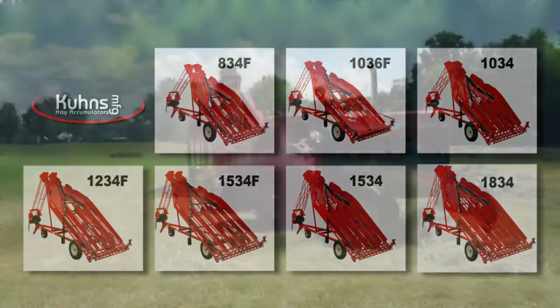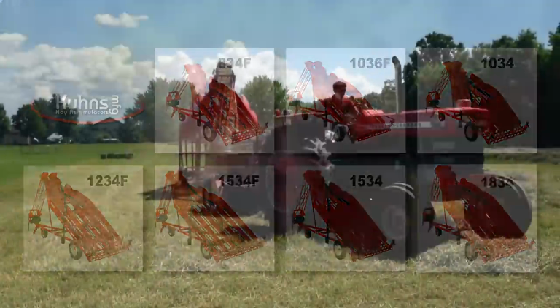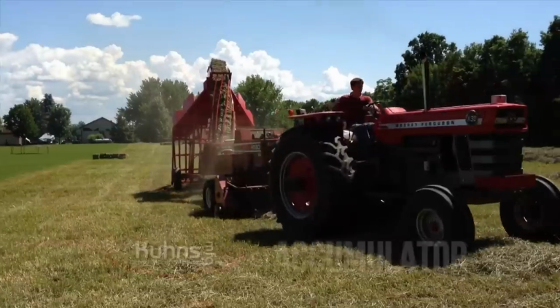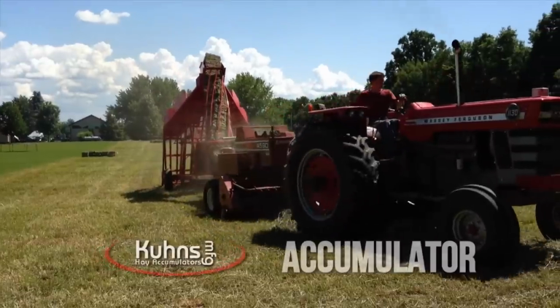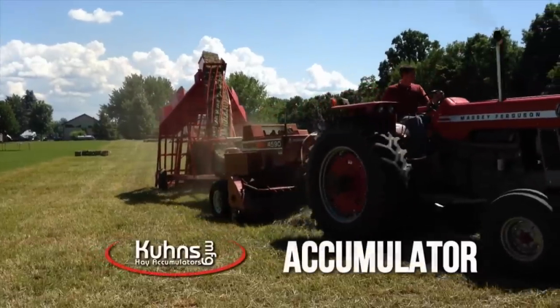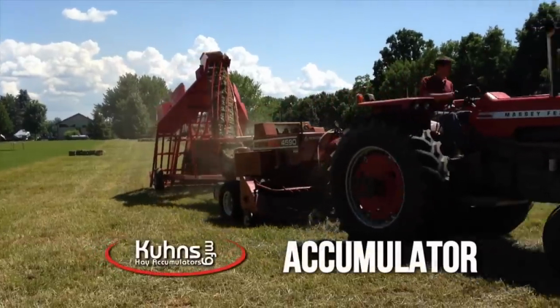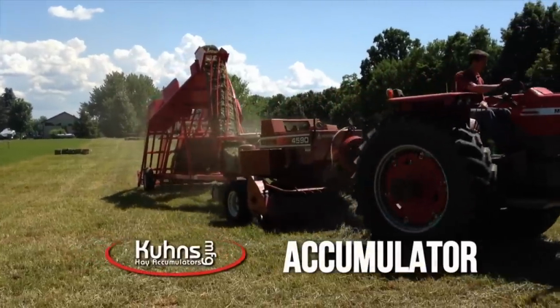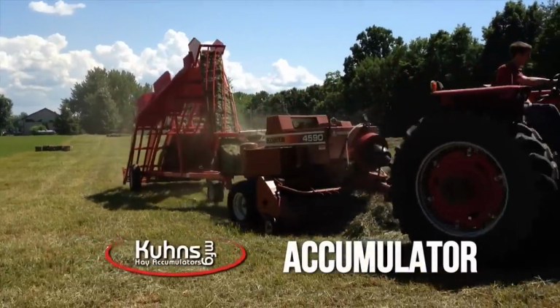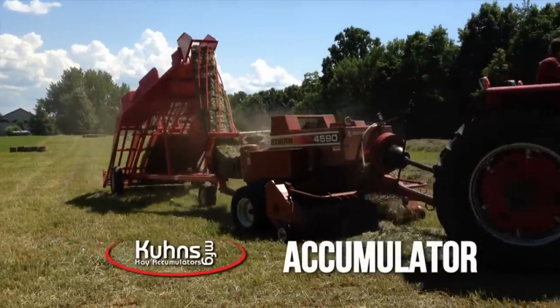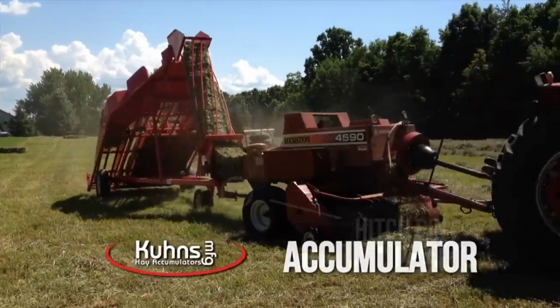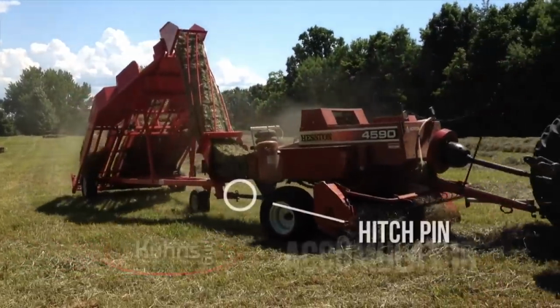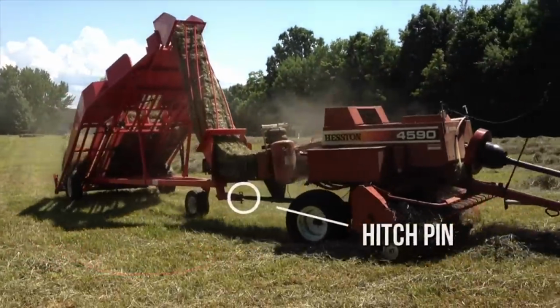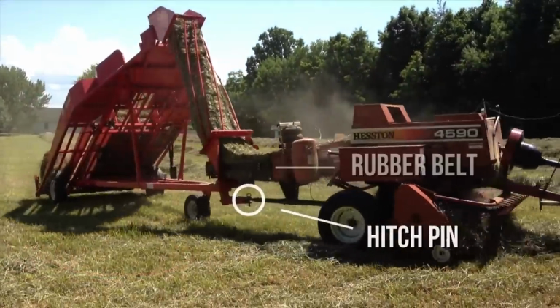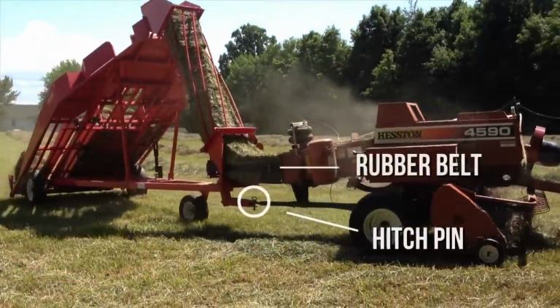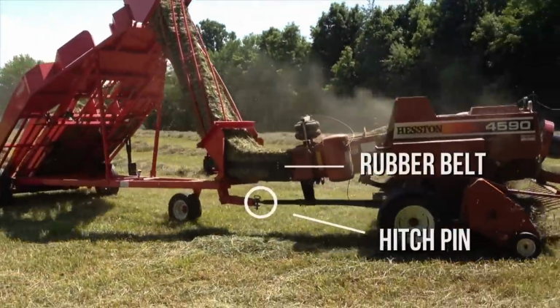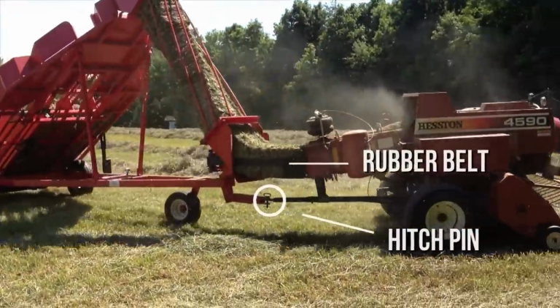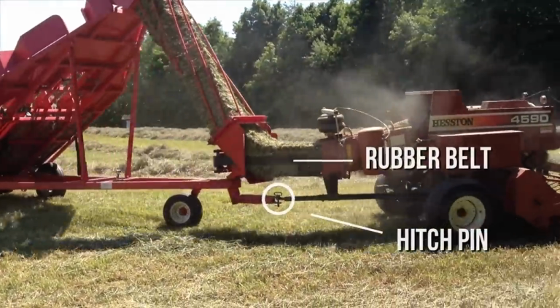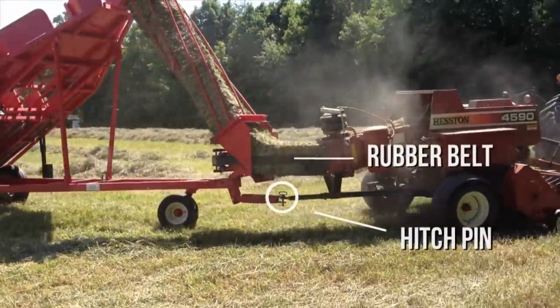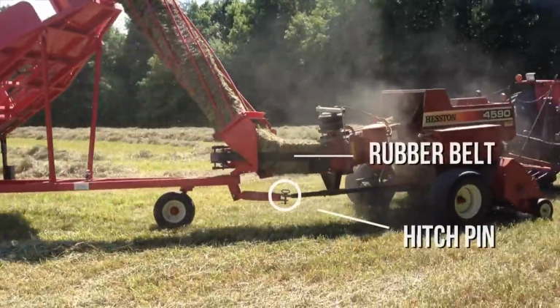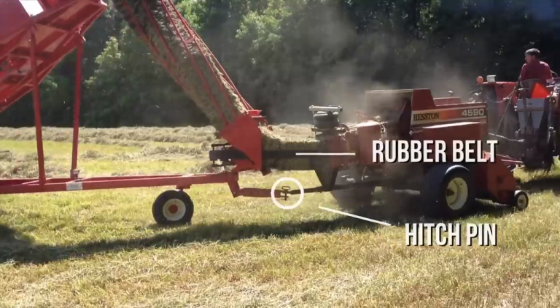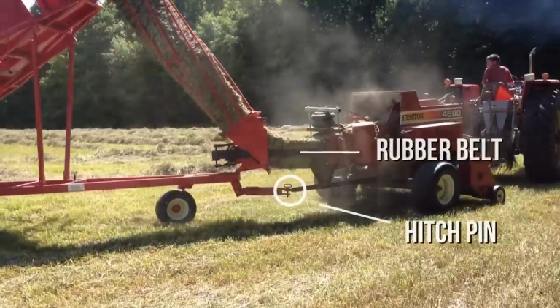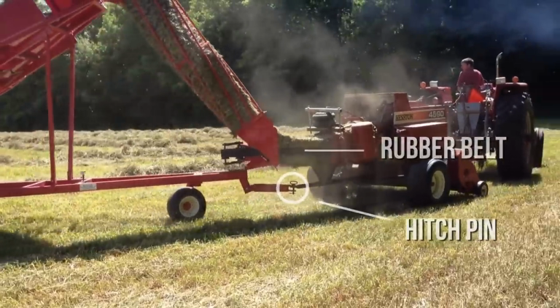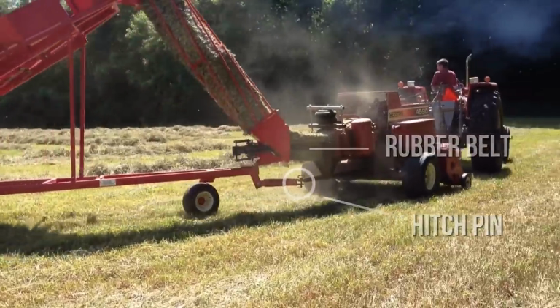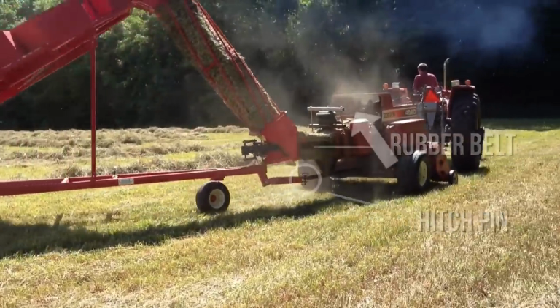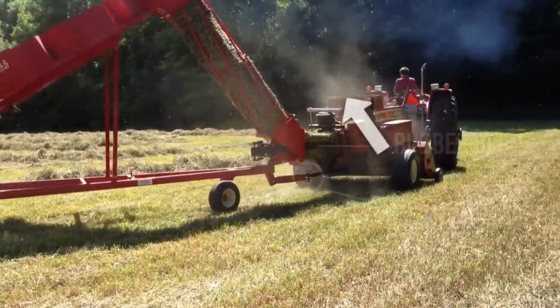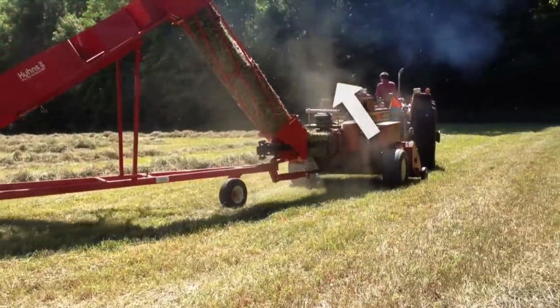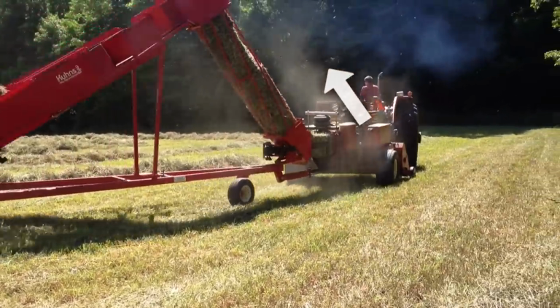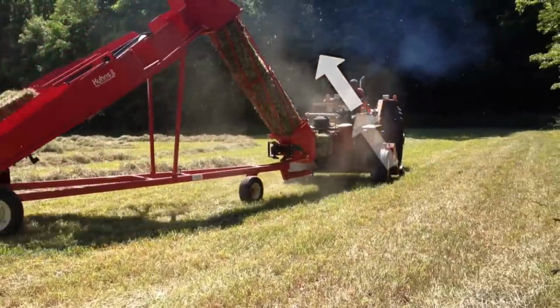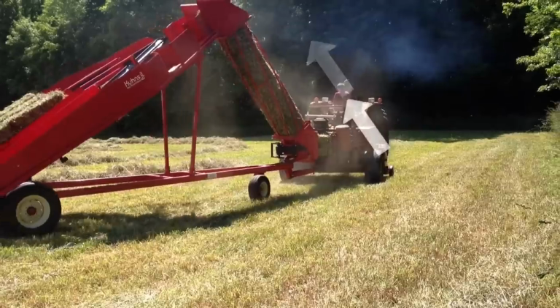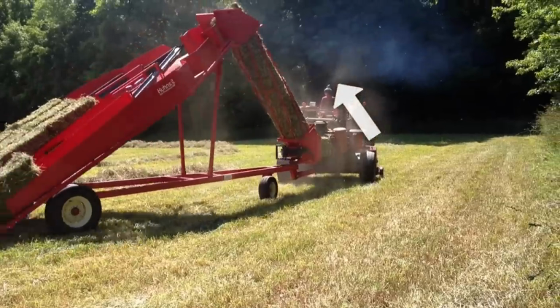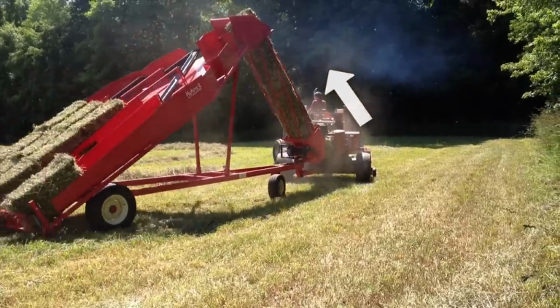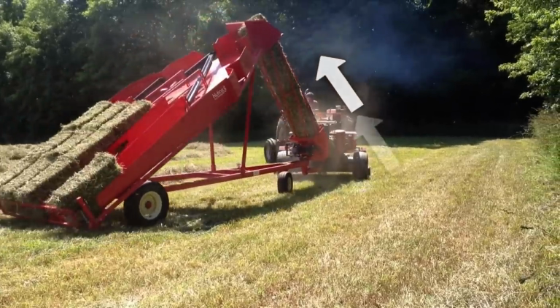Hooking up the Kuhn's Hay Accumulator is as simple as inserting the hitch pin and clipping a rubber belt to the baler. Using energy otherwise lost in the compression chamber, your baler pushes the bales to the top of the accumulator.